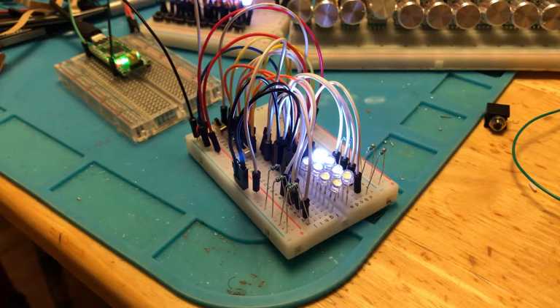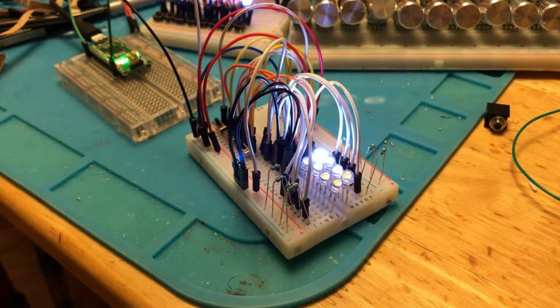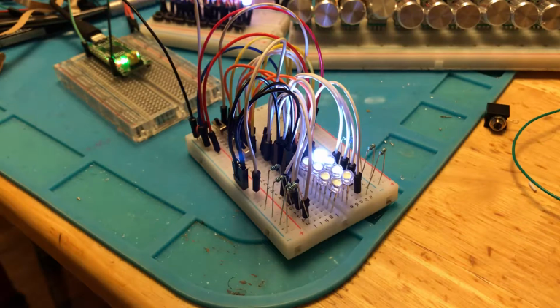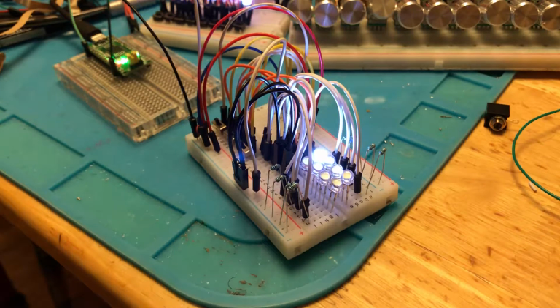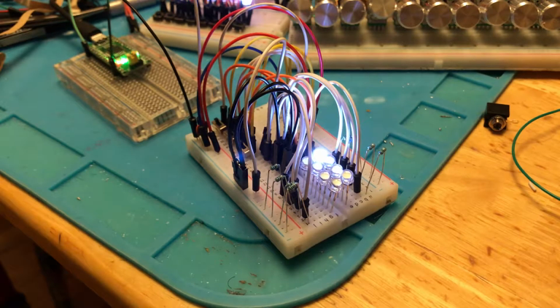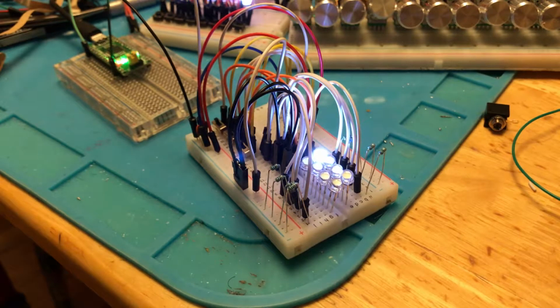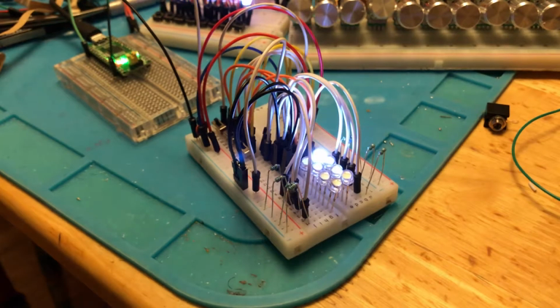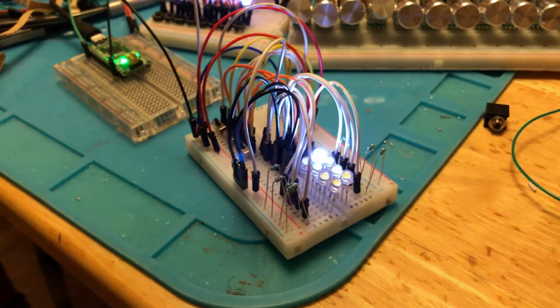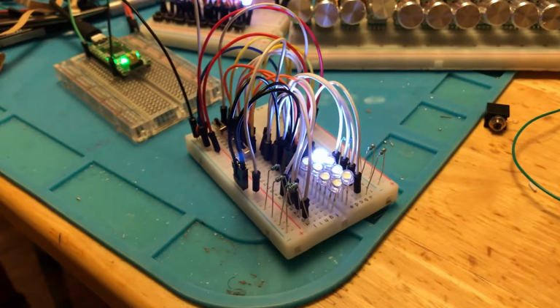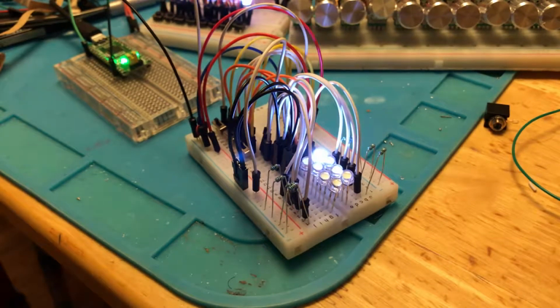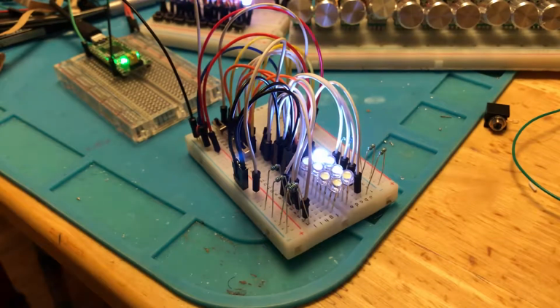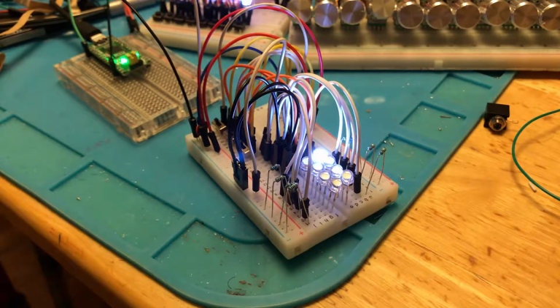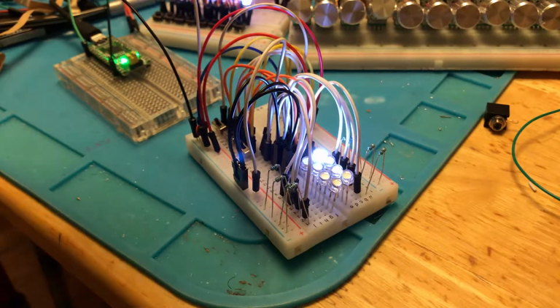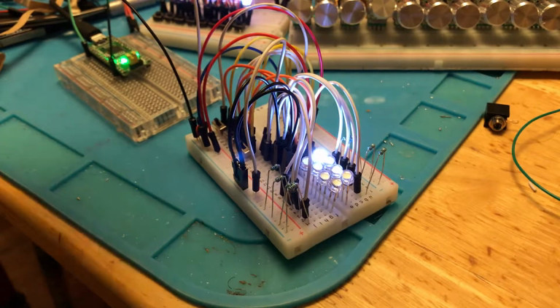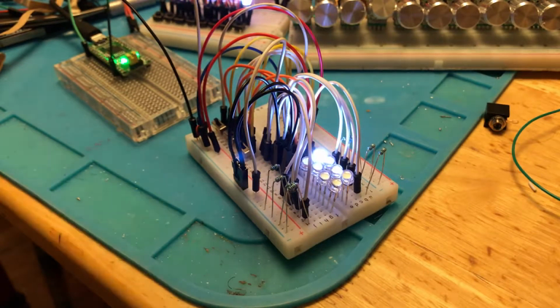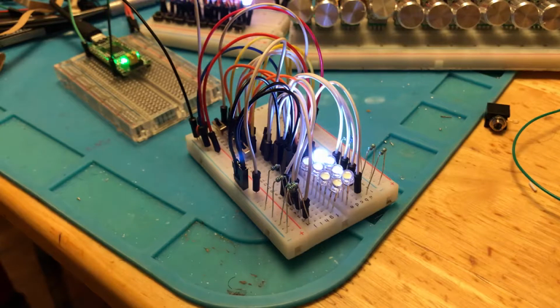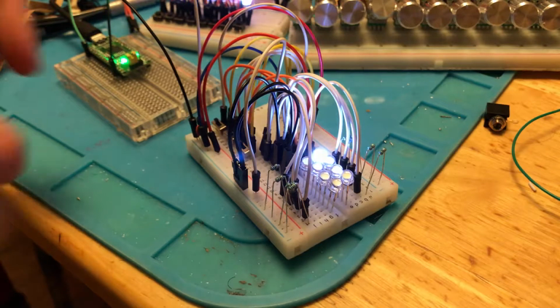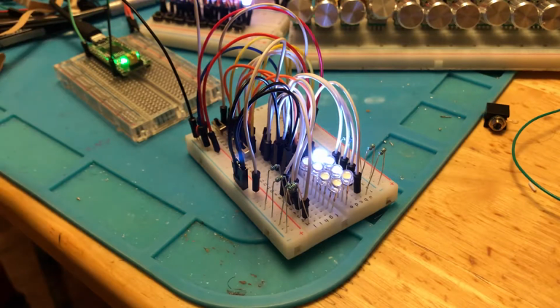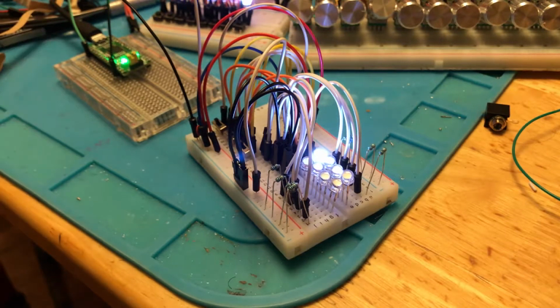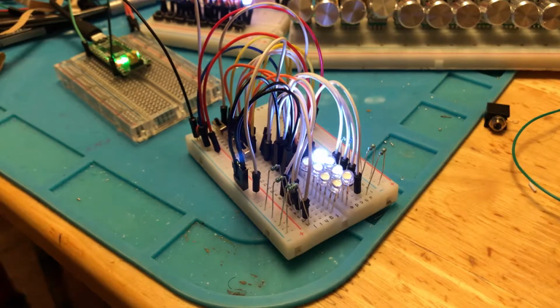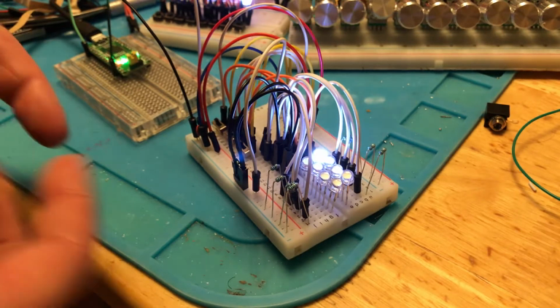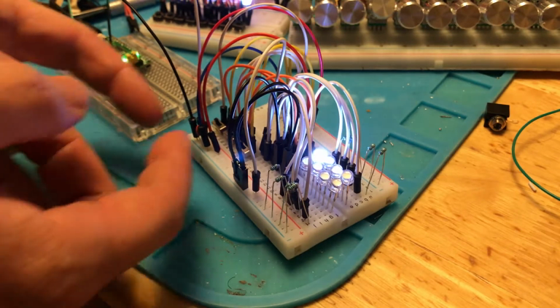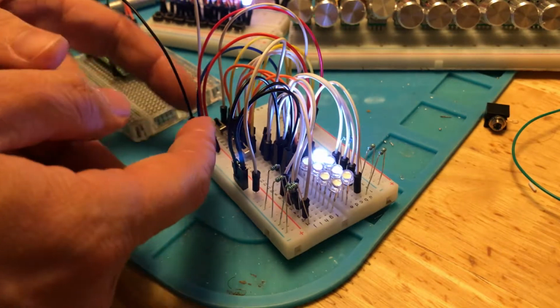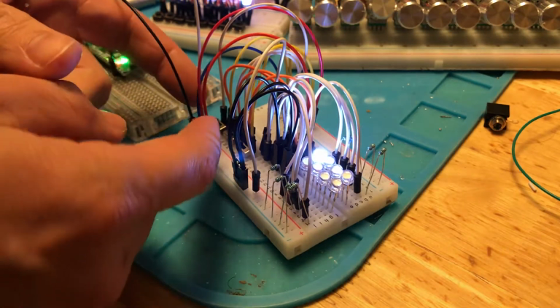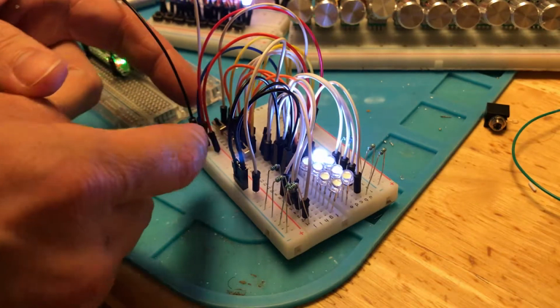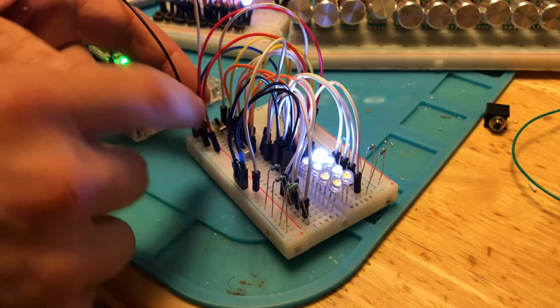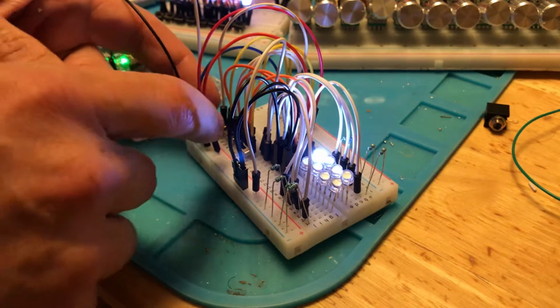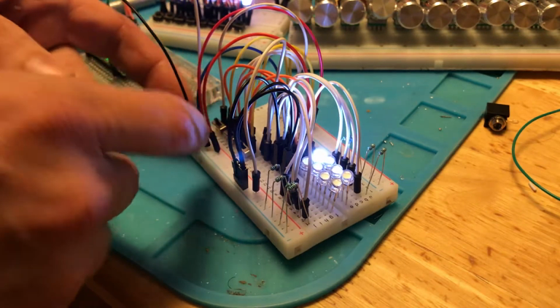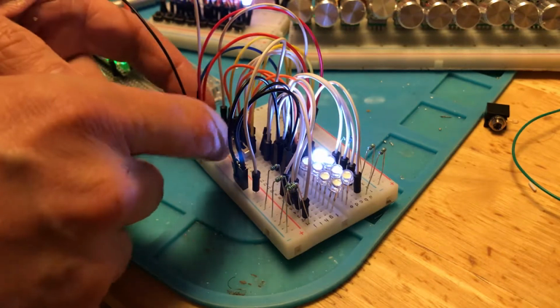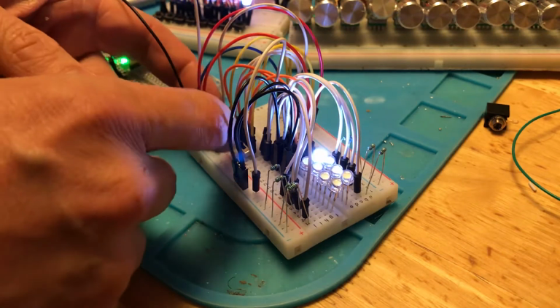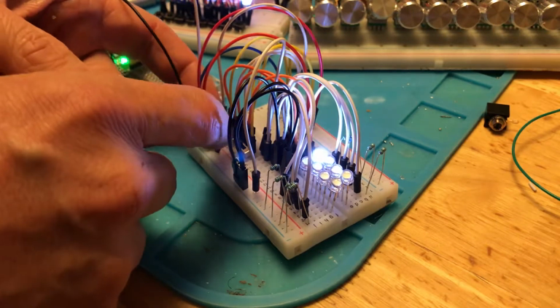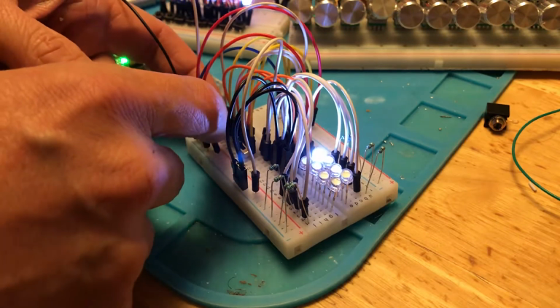Hey, thanks to a user on Reddit named AlwaysWearPajamas, which is good advice. I figured out that the pins were floating when the switches were off.